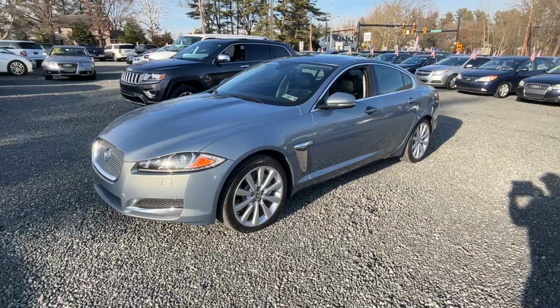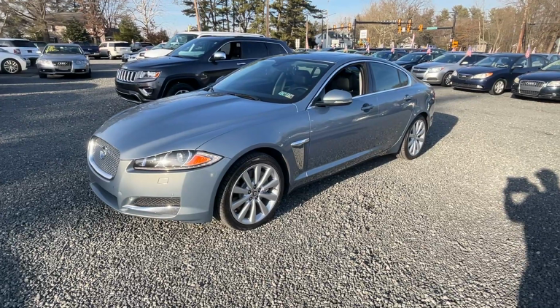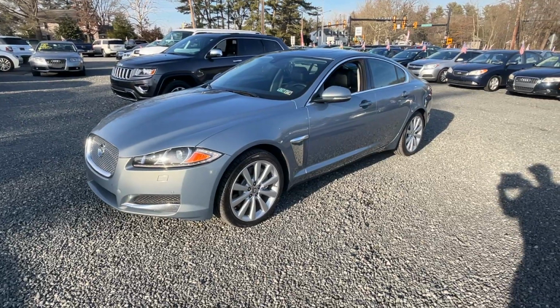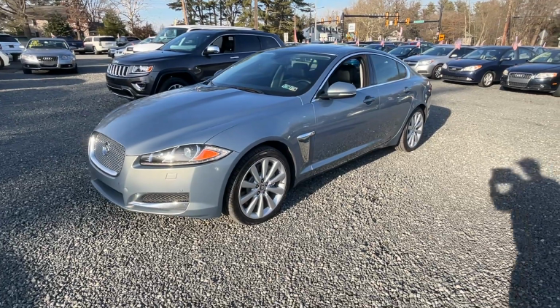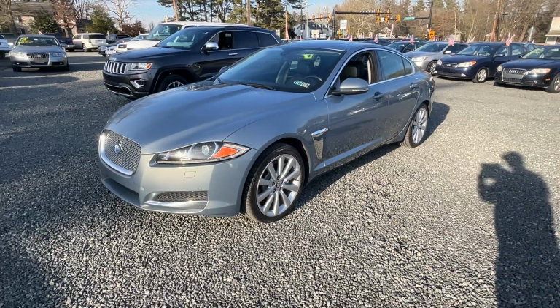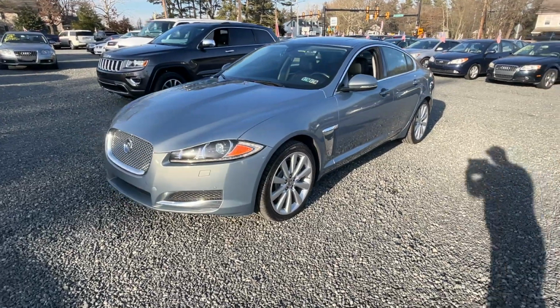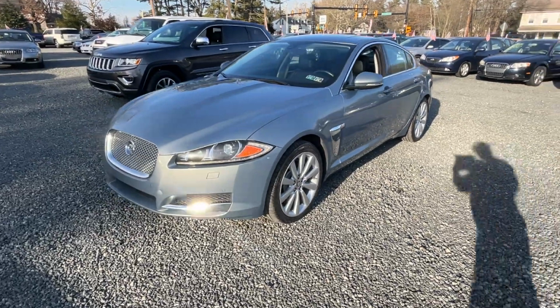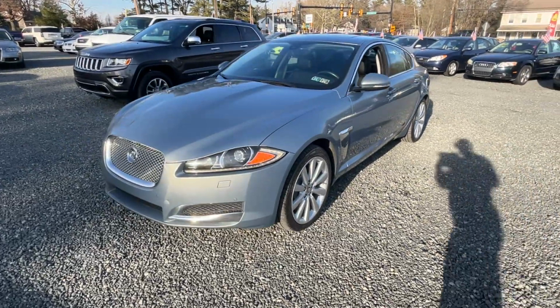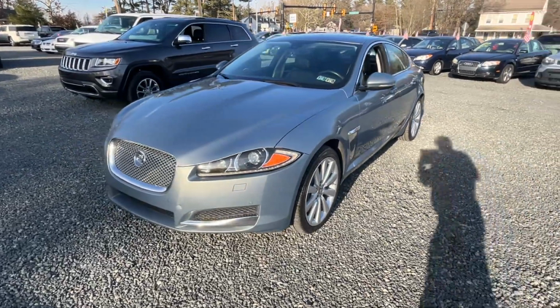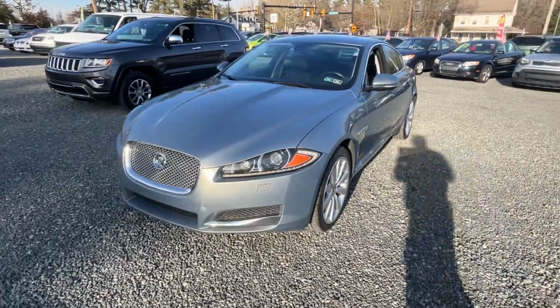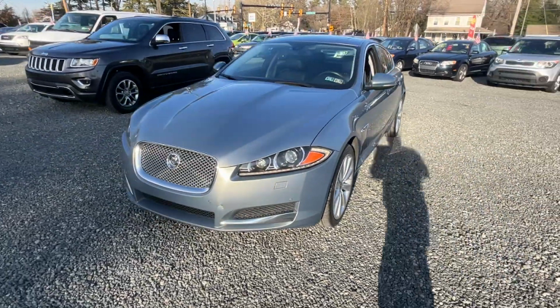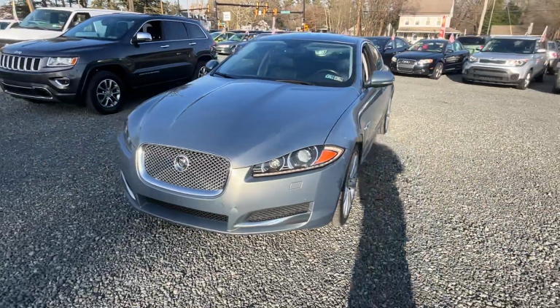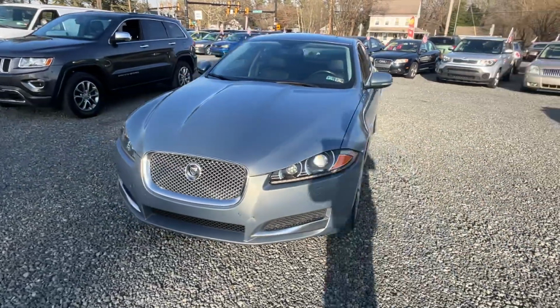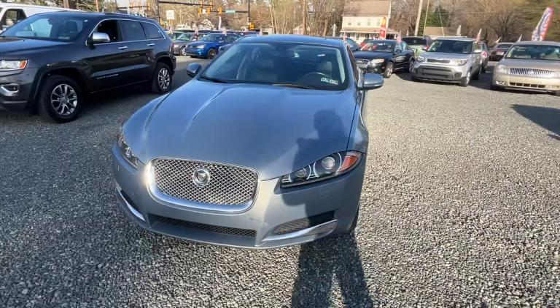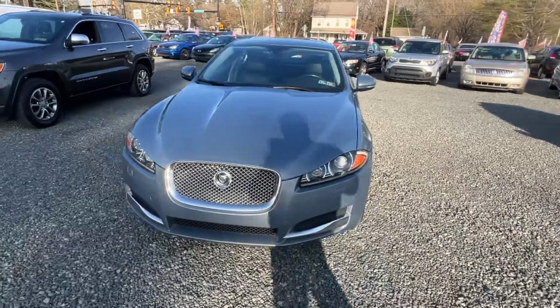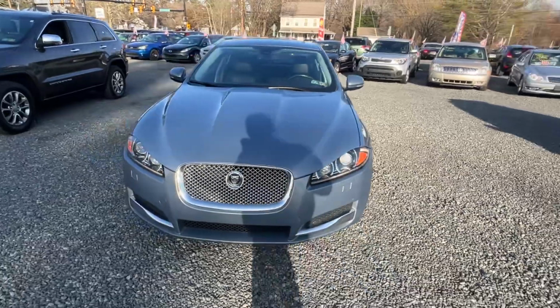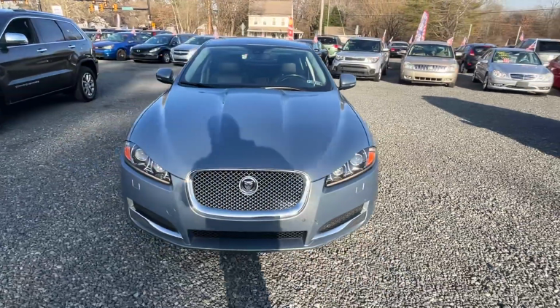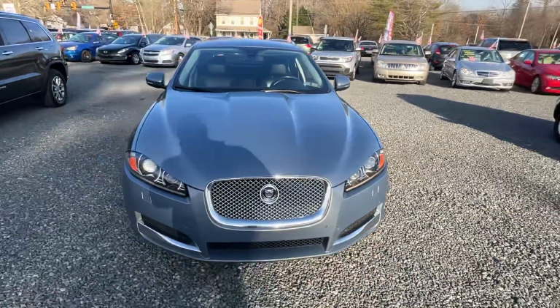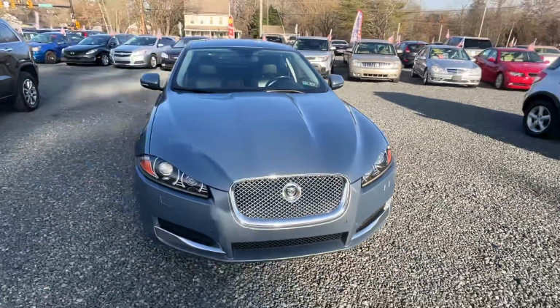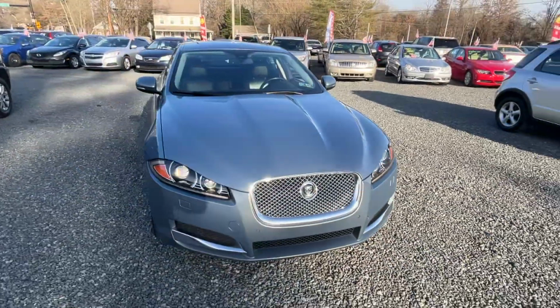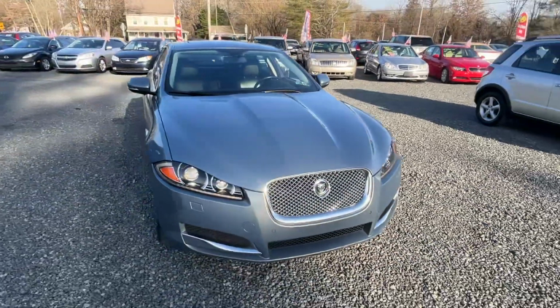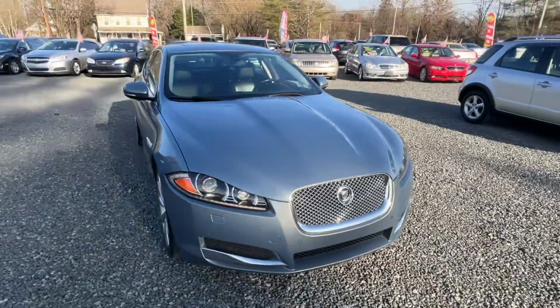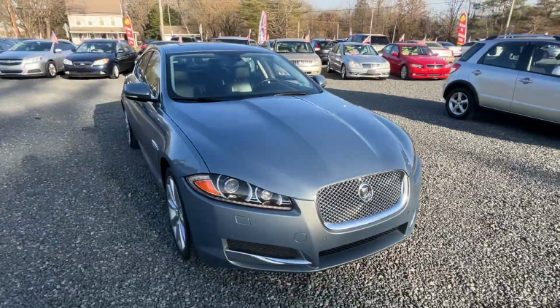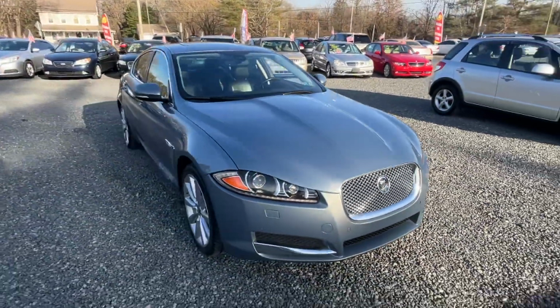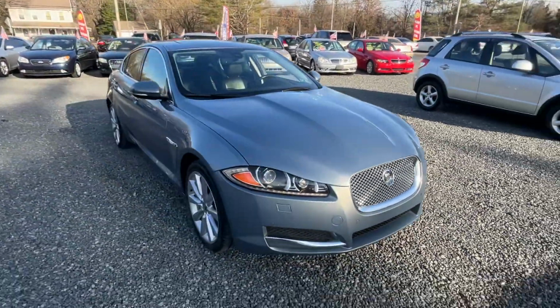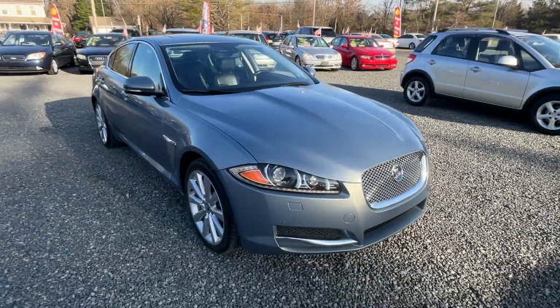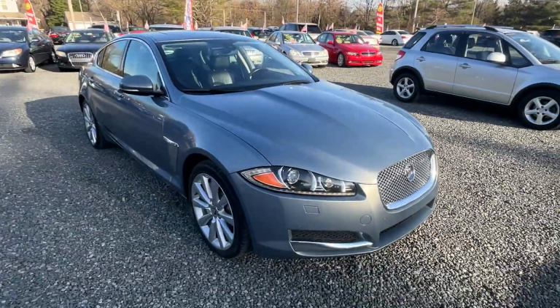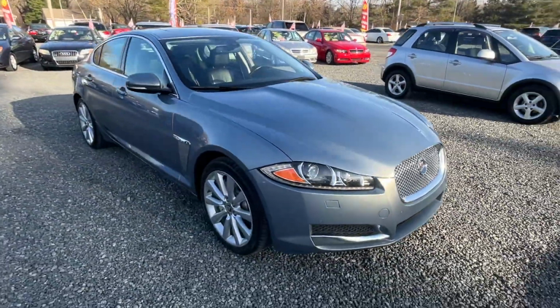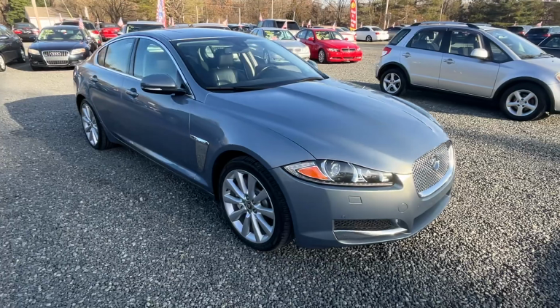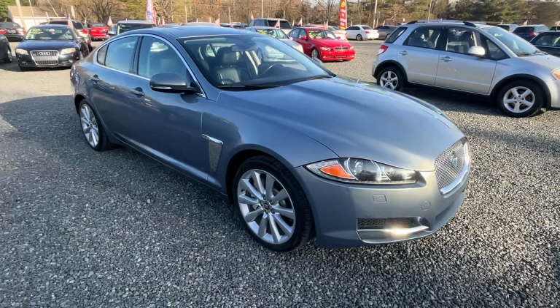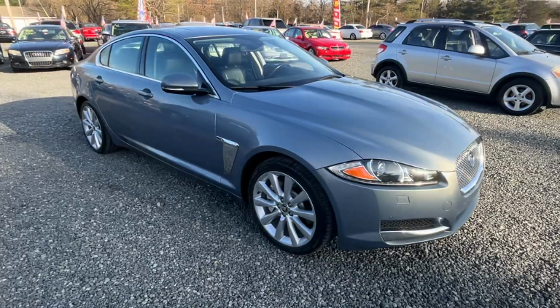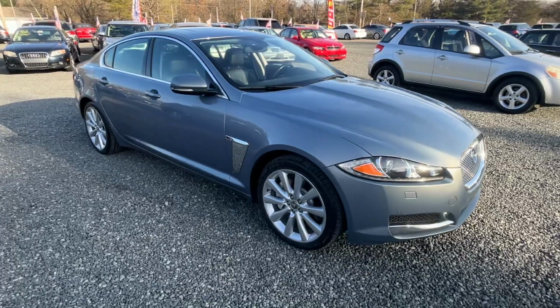This is a 2013 Jaguar XF, 3 liter, 6 cylinder, all wheel drive, automatic — and a sharp, sharp car.